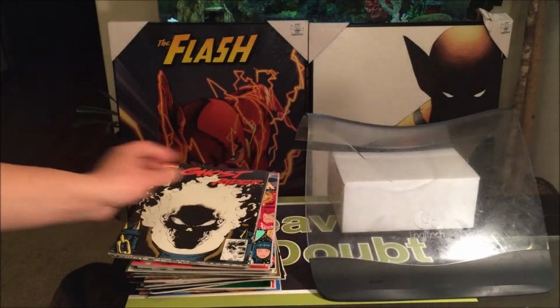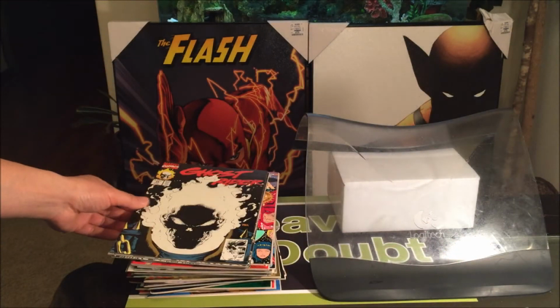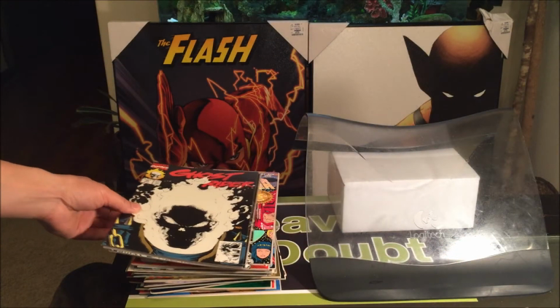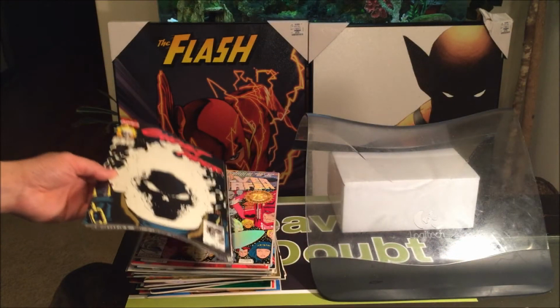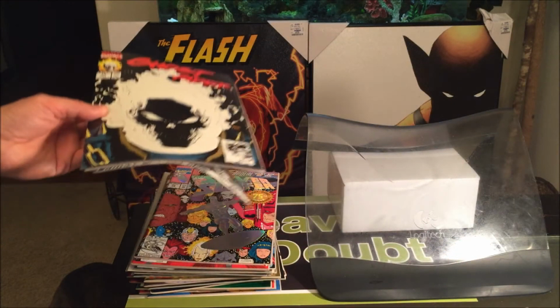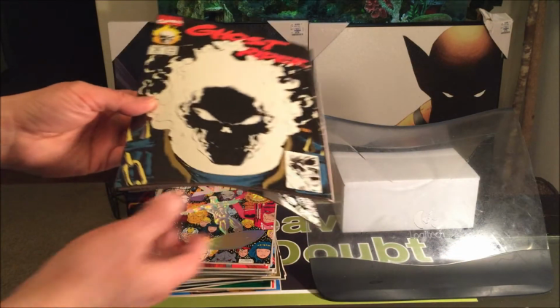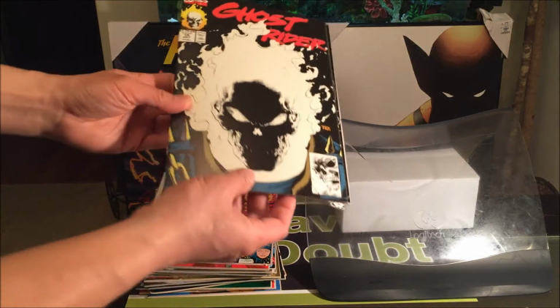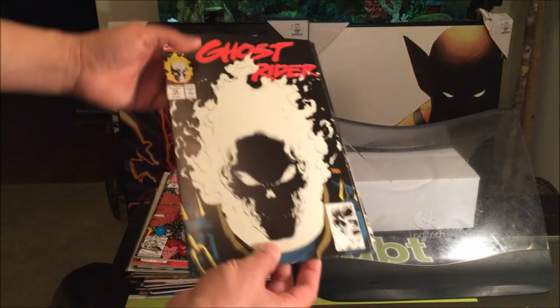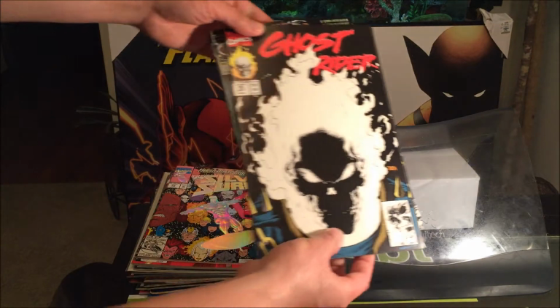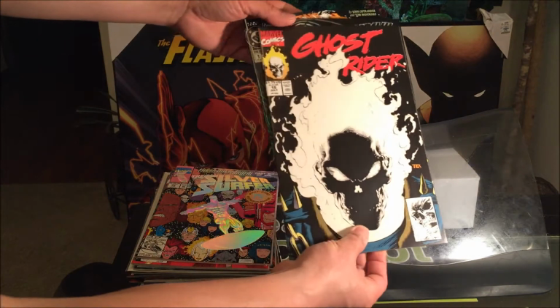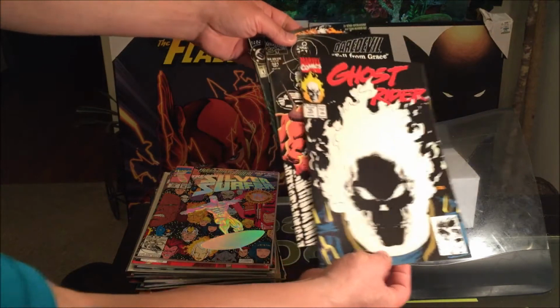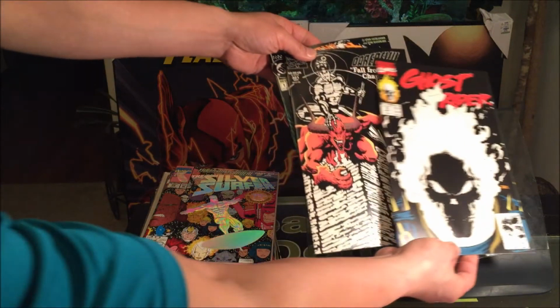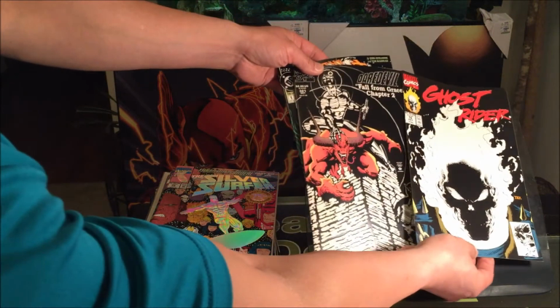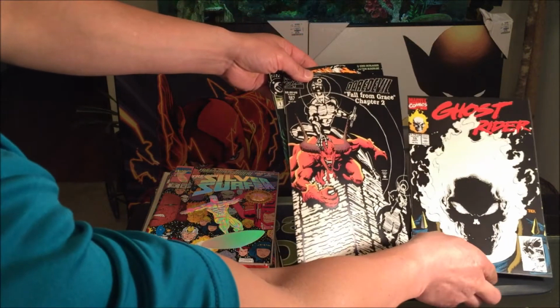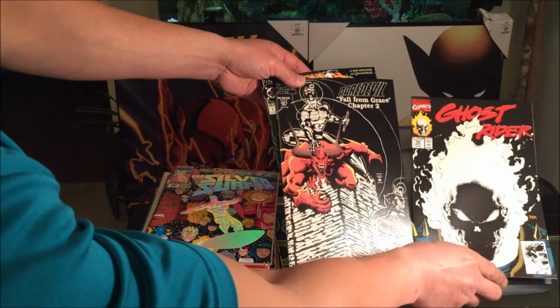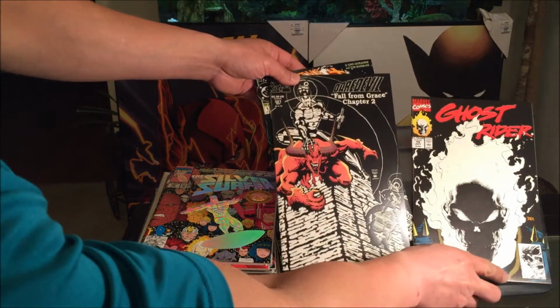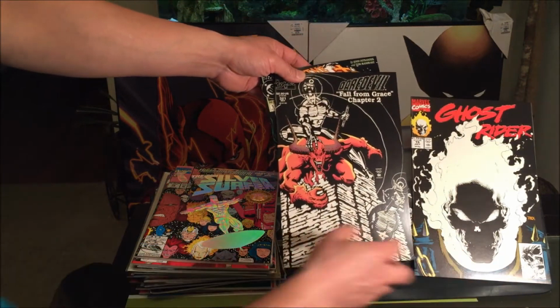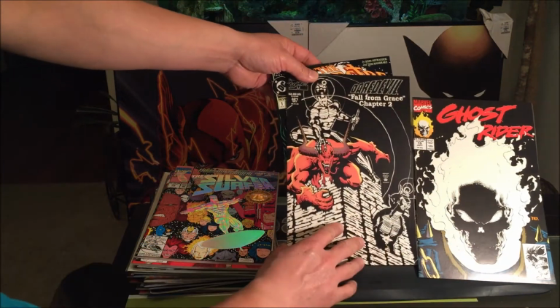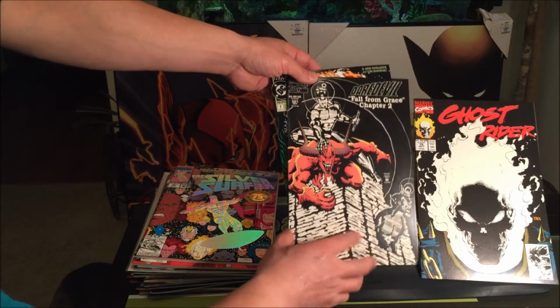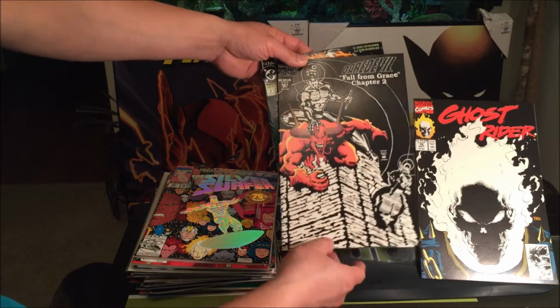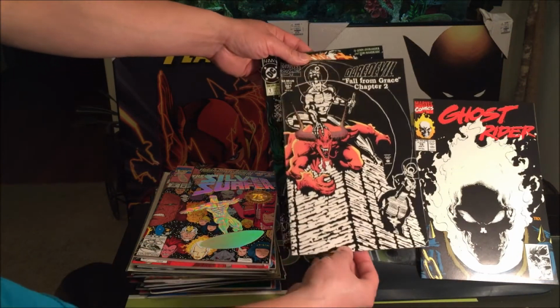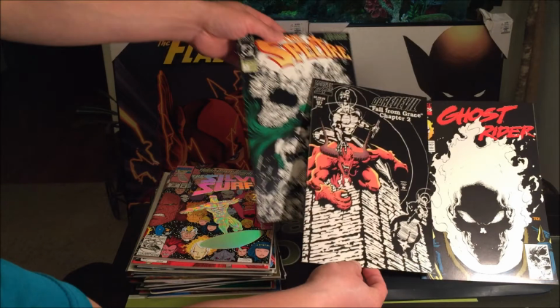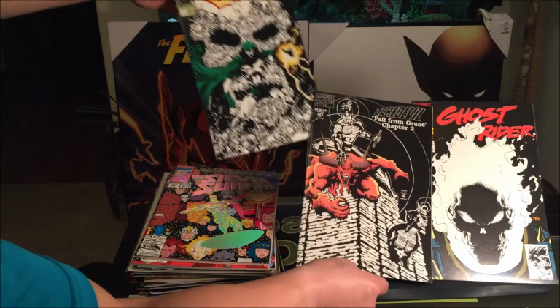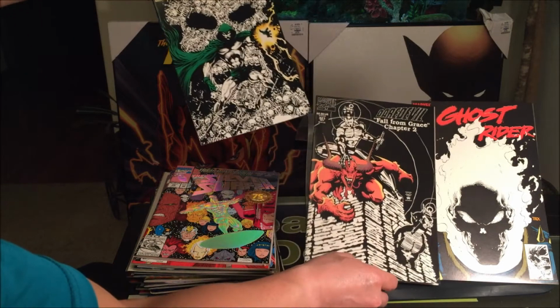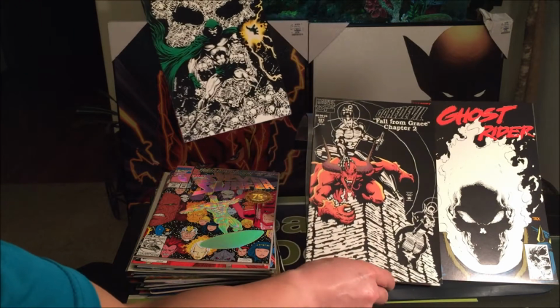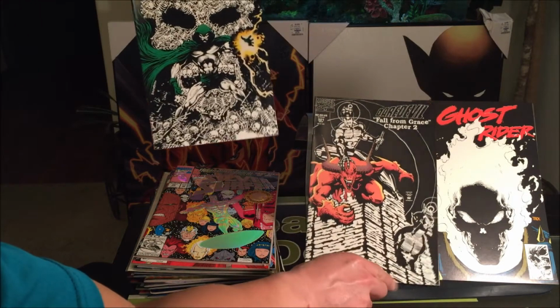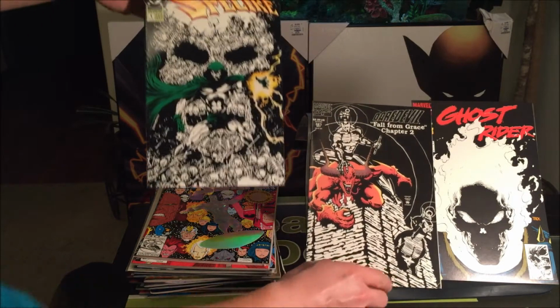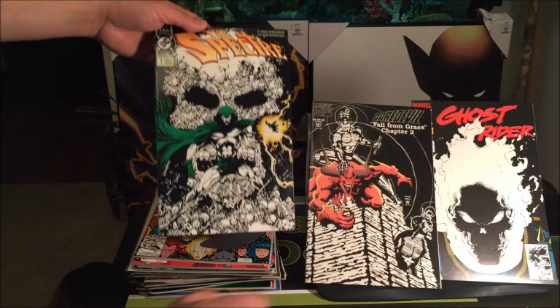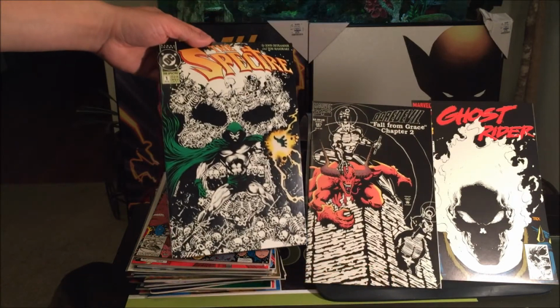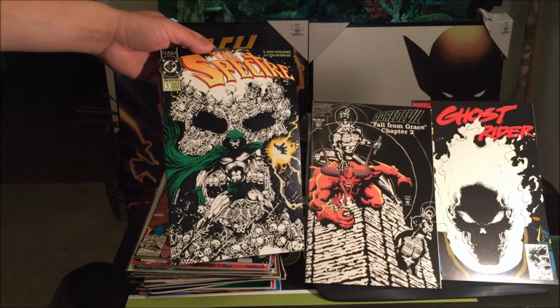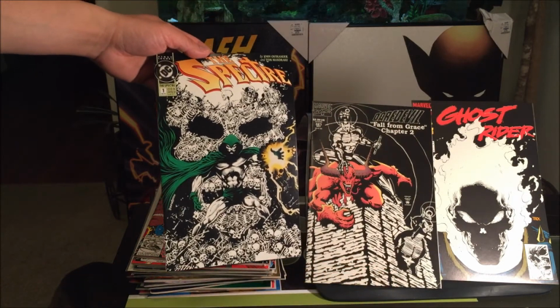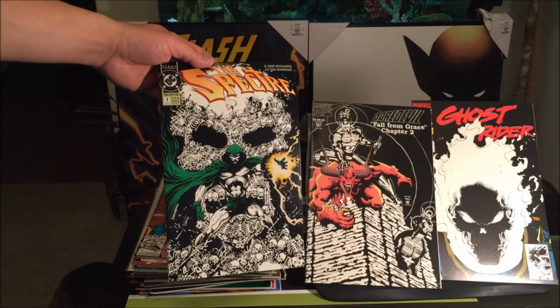Next up is glow-in-the-dark covers. We've got Ghost Rider No. 15, Daredevil: Fall From Grace No. 321, and Spectre No. 1.